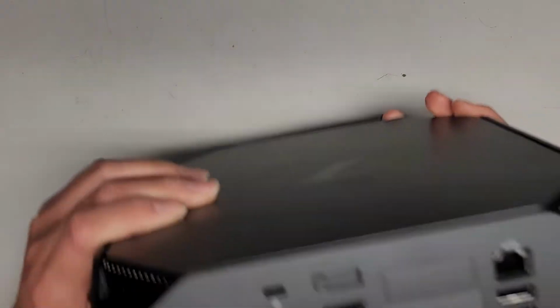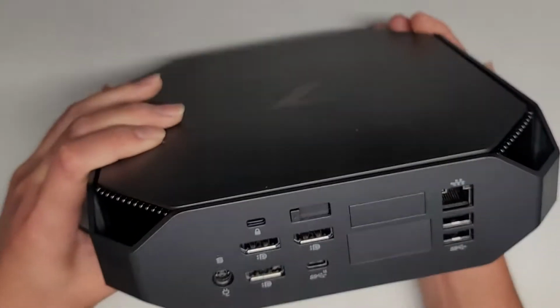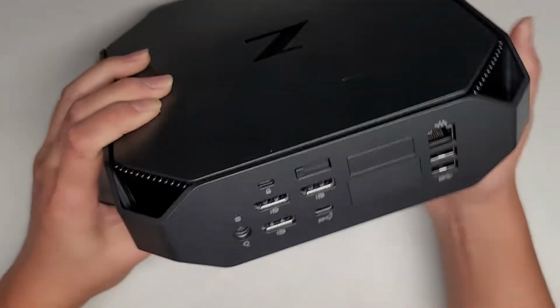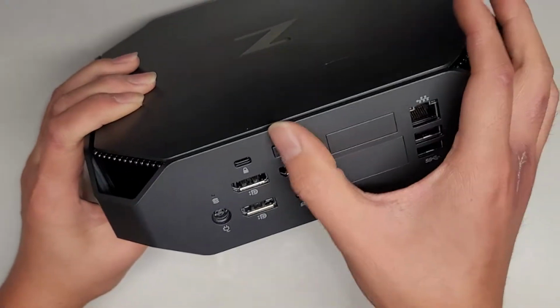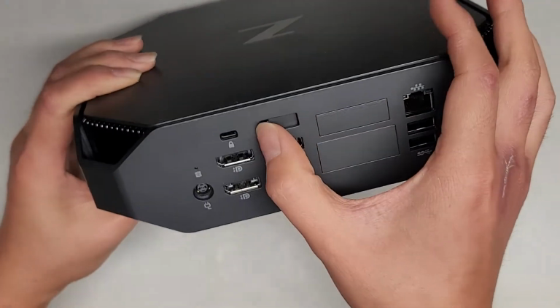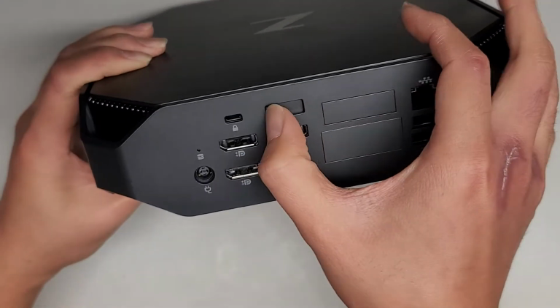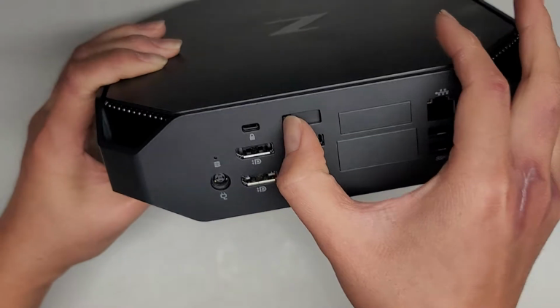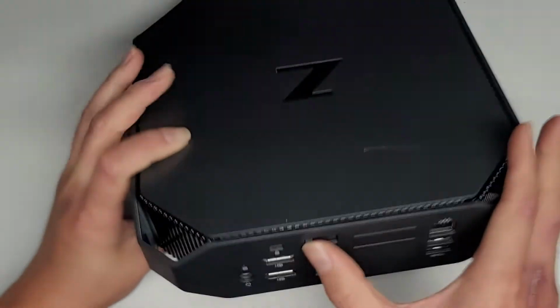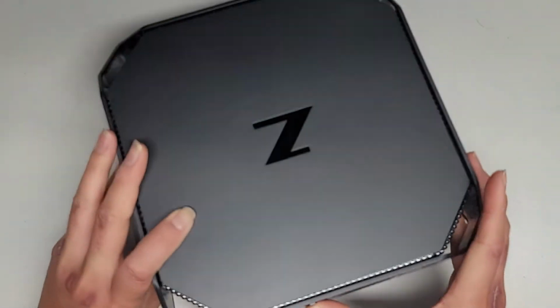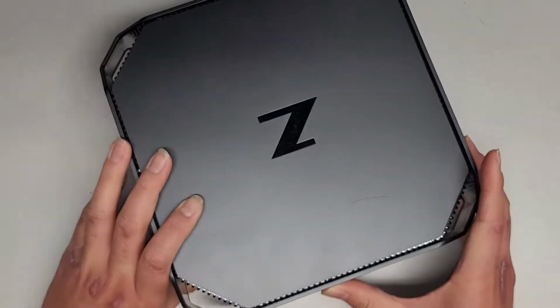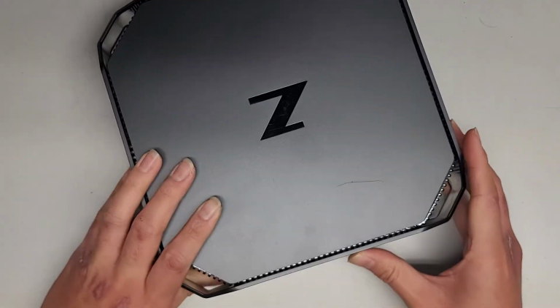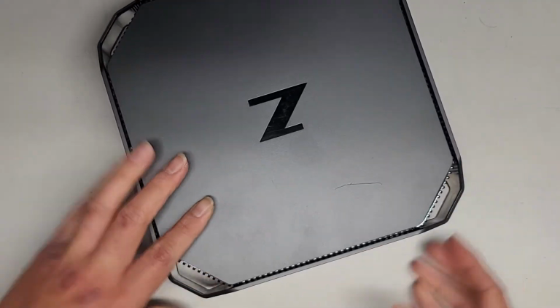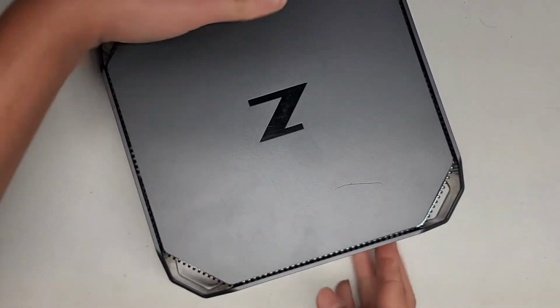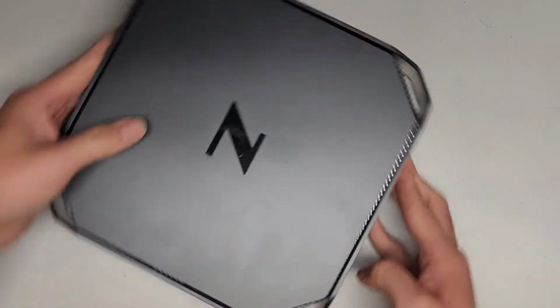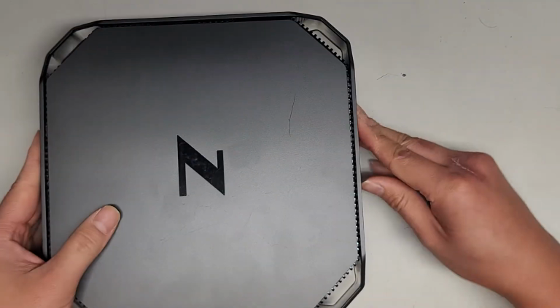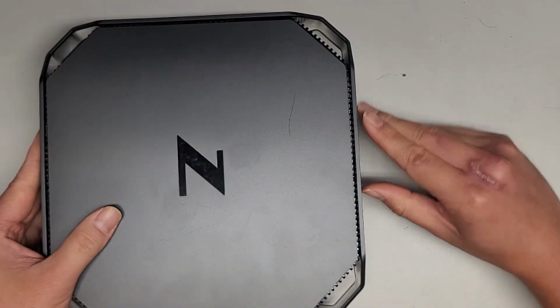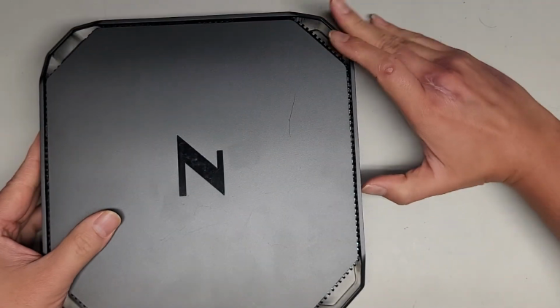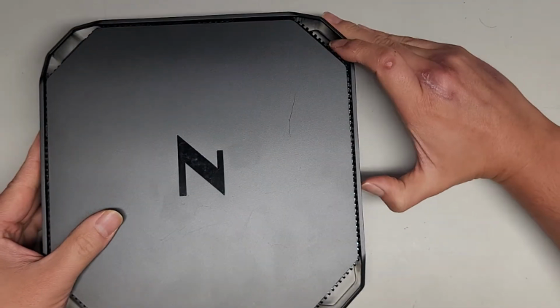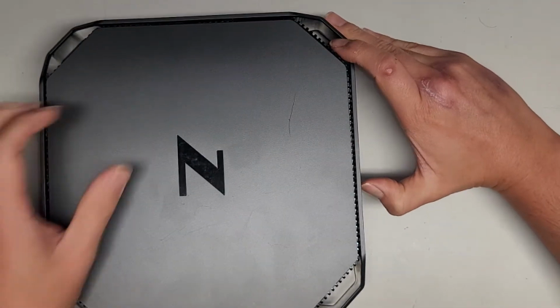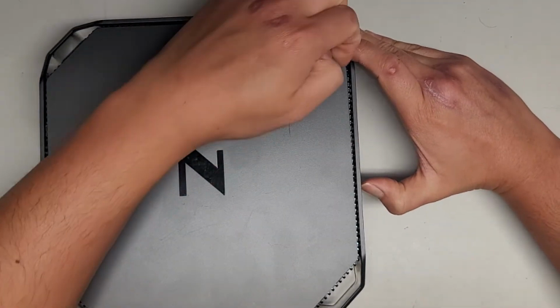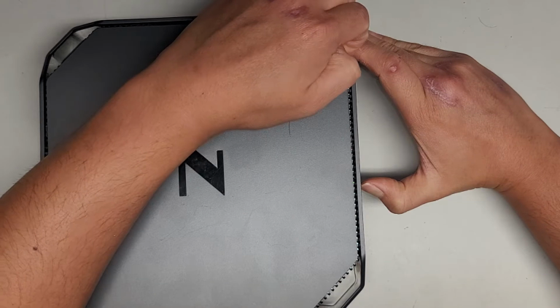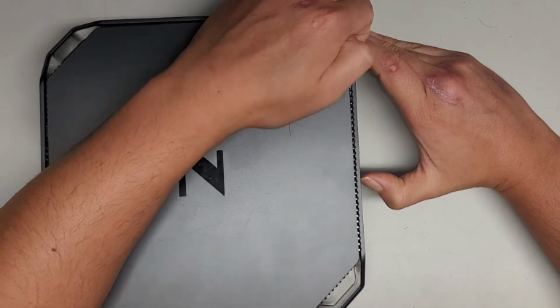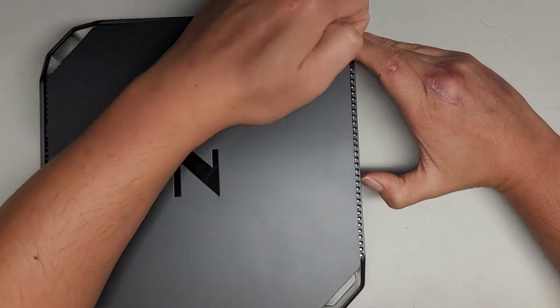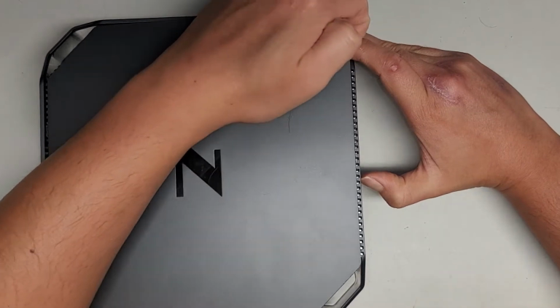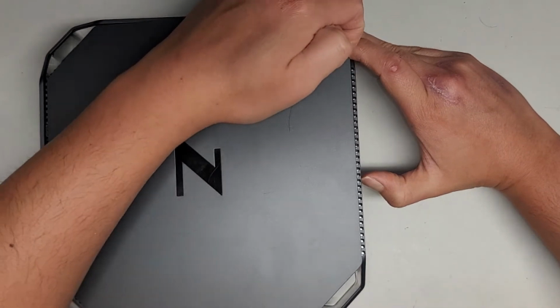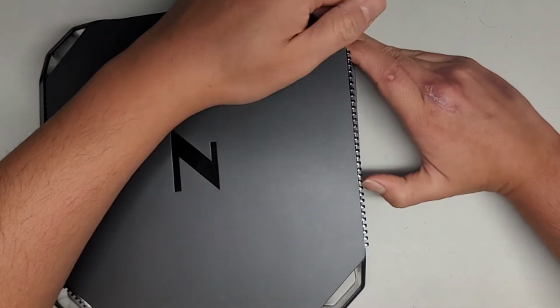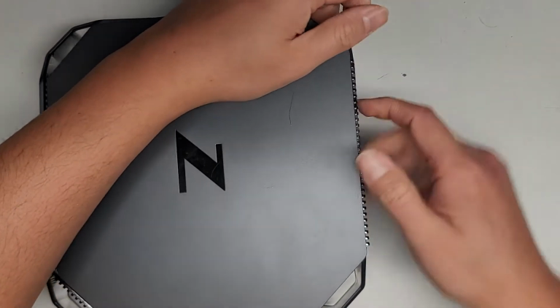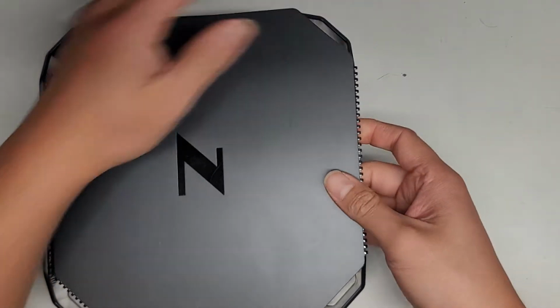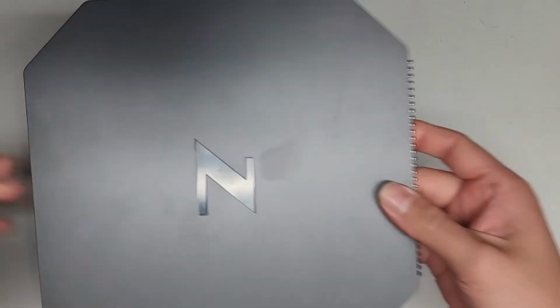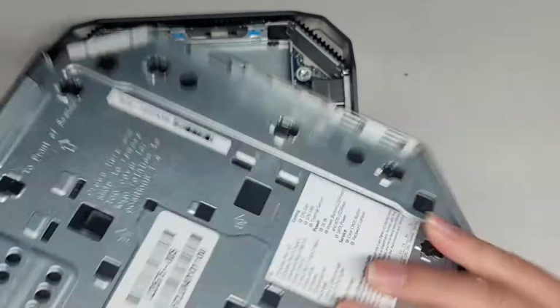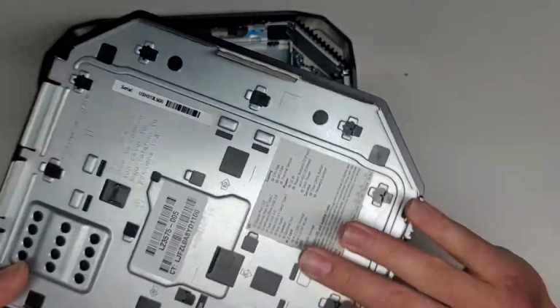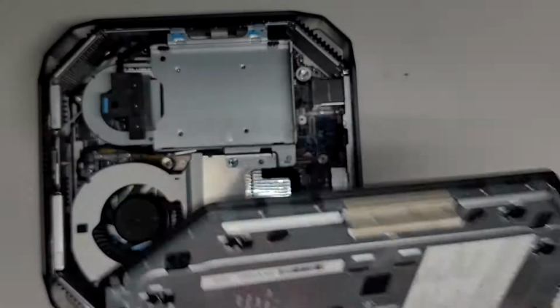There's a little switch back here. If you're going to open this thing up, what you do is you slide this switch and while you're sliding that, you pull up here, and you can see the cover comes off.